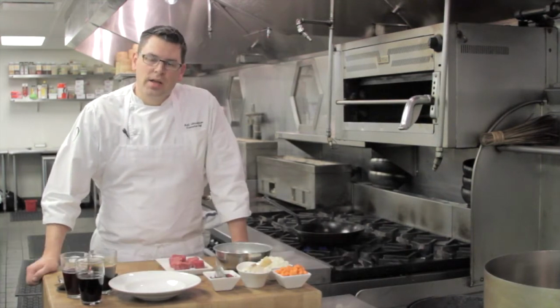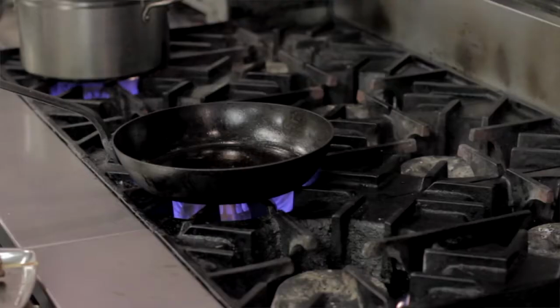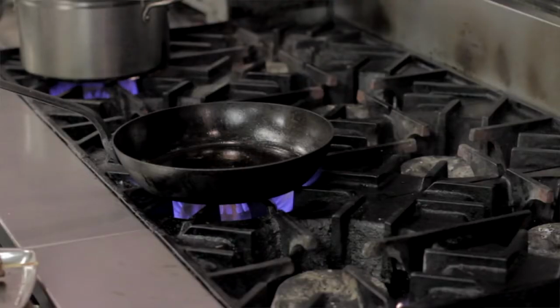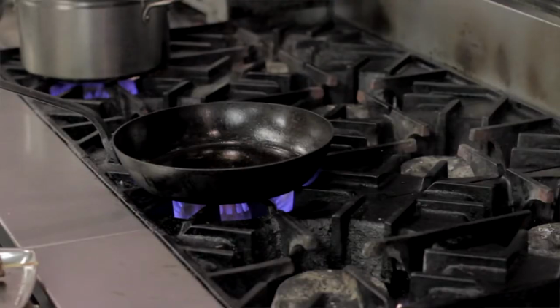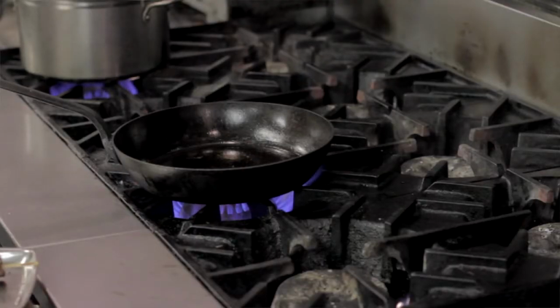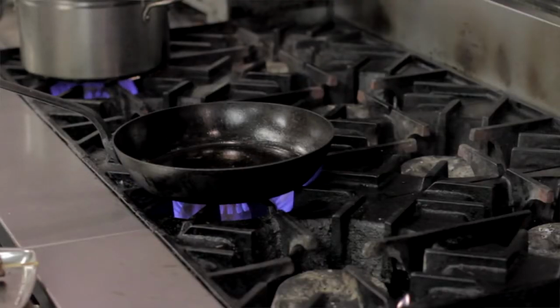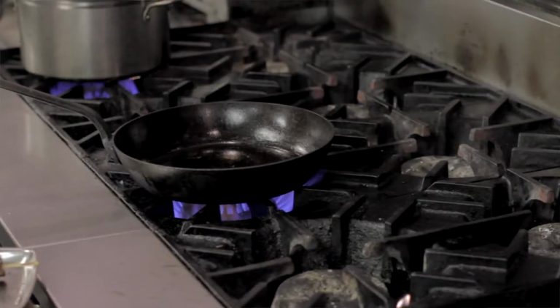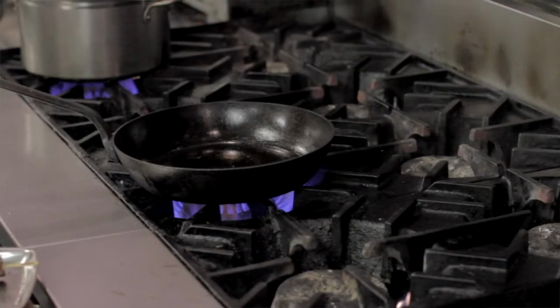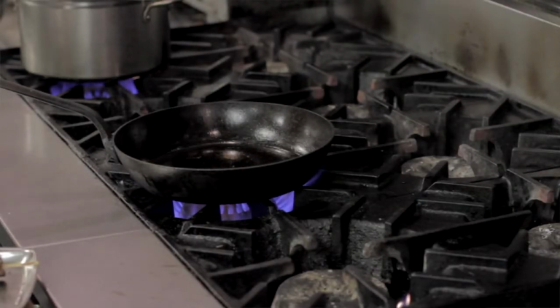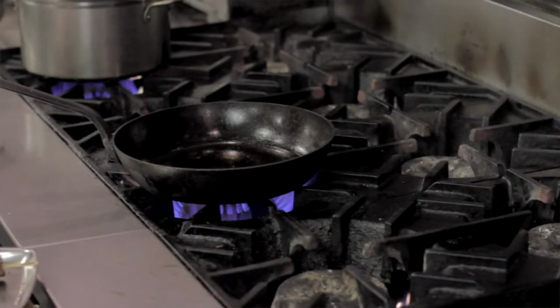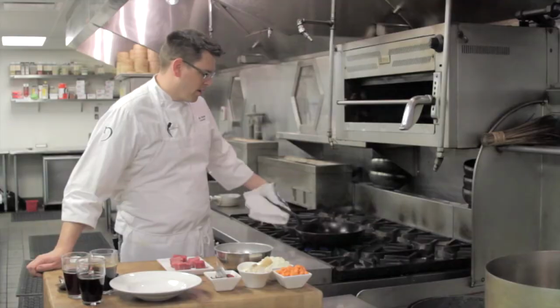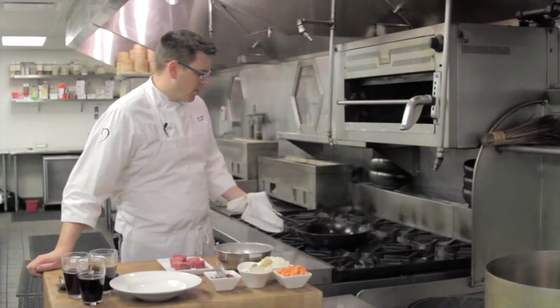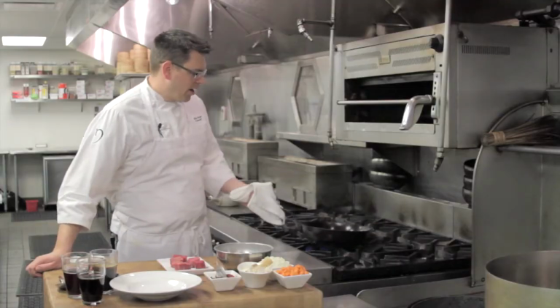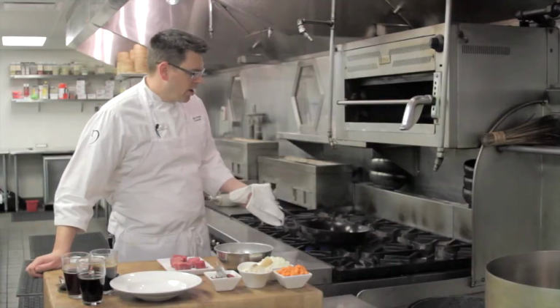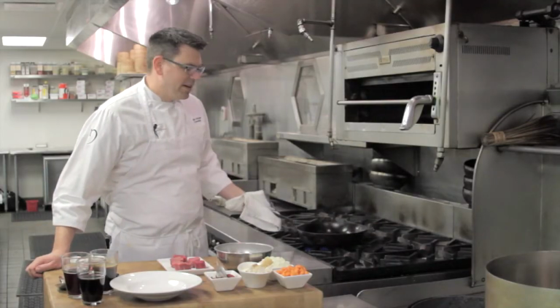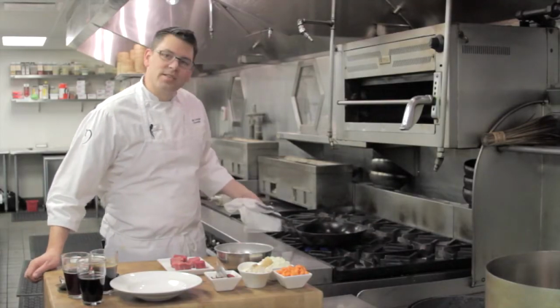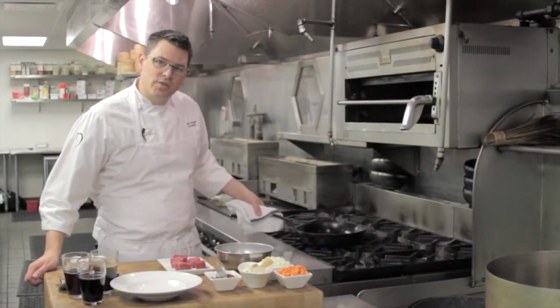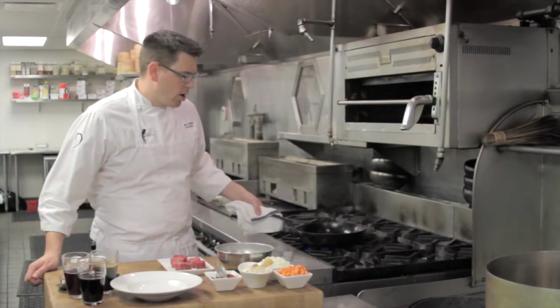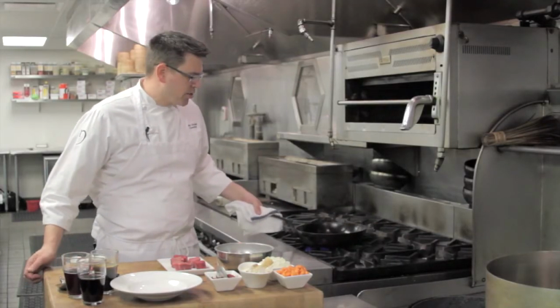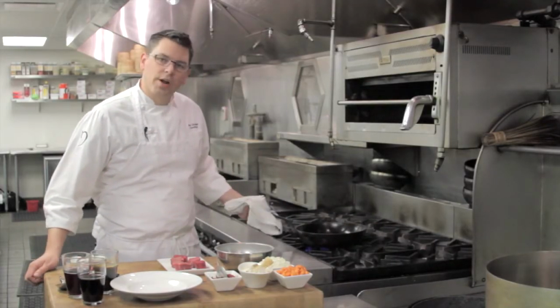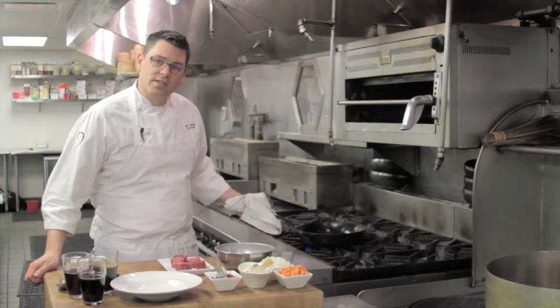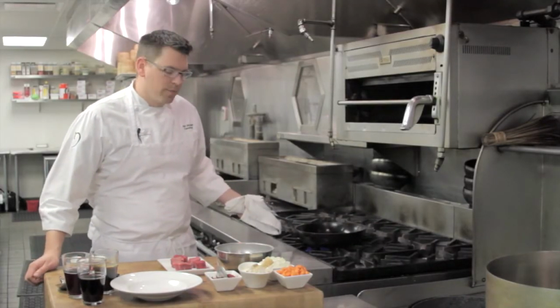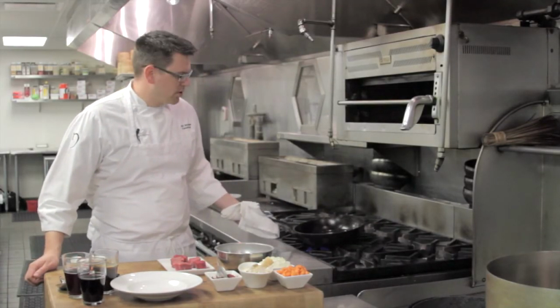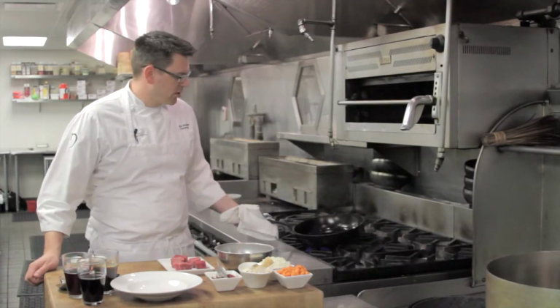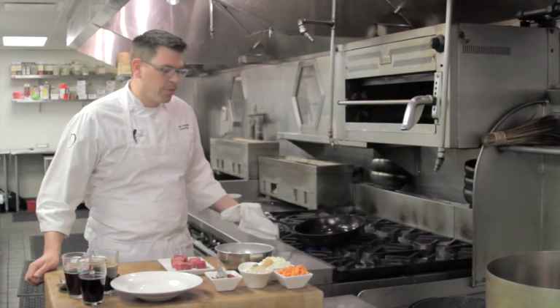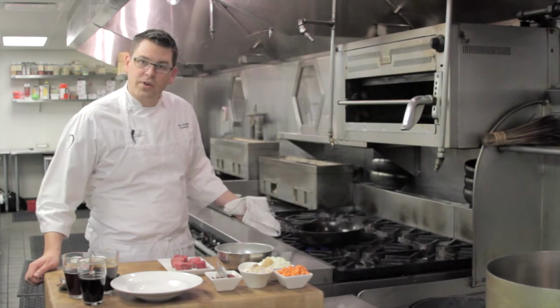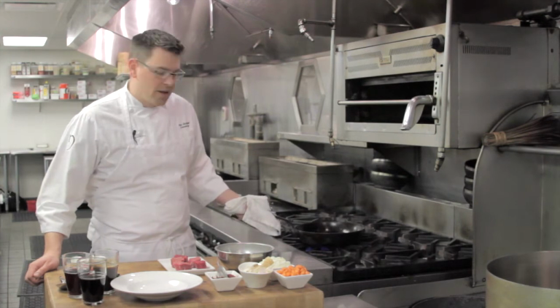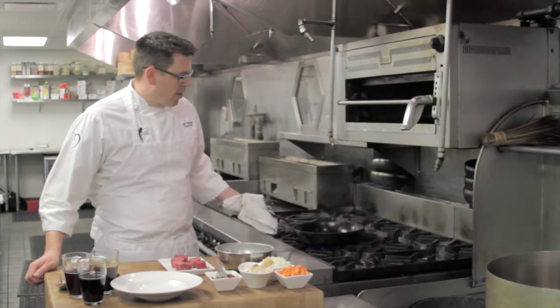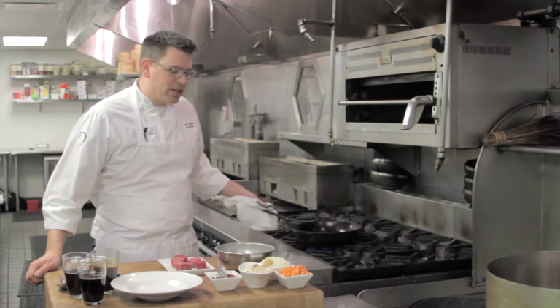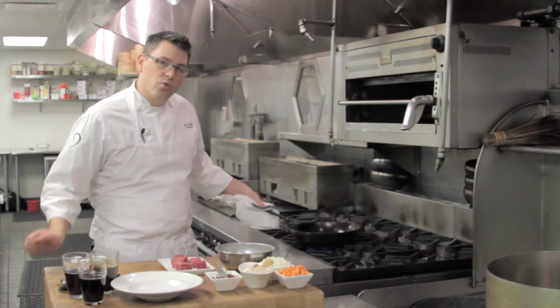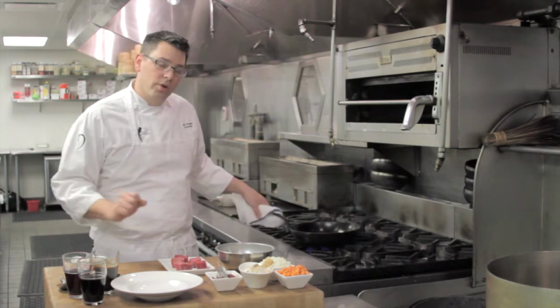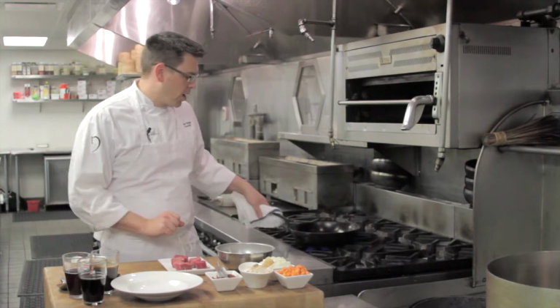Cast iron skillets are very heavy. They're made of straight iron. They need to be seasoned really well so that the product doesn't stick in them. But once they're seasoned, they're your best friend.